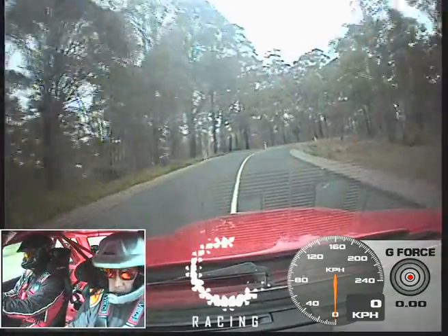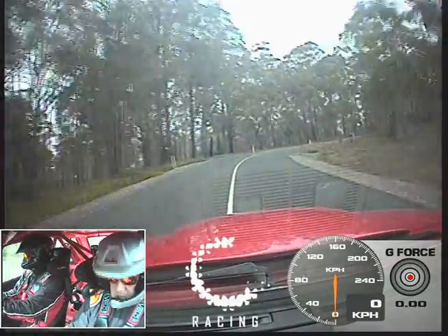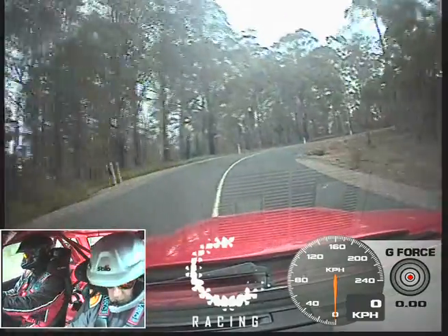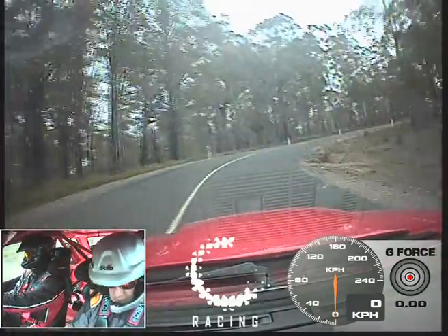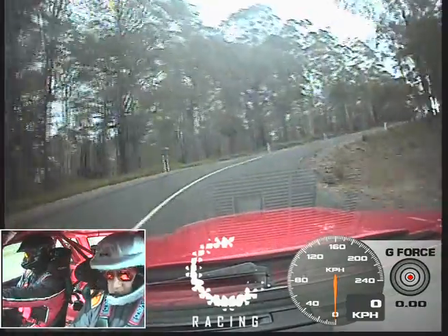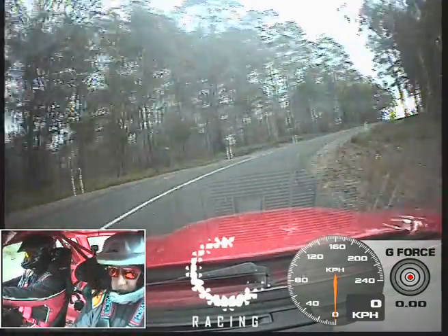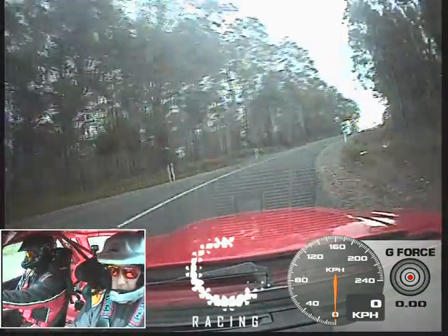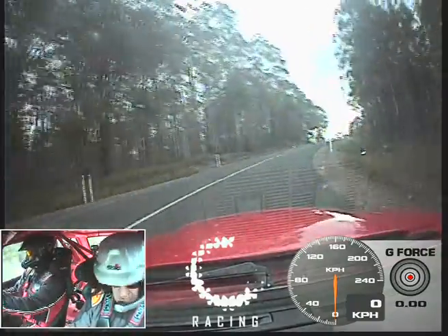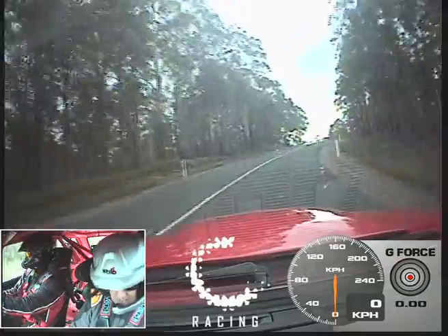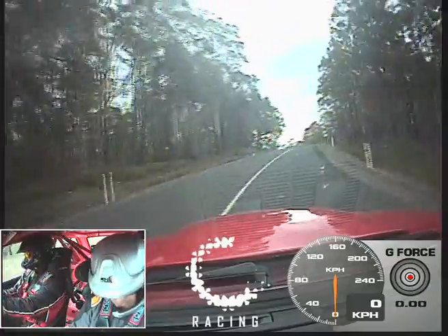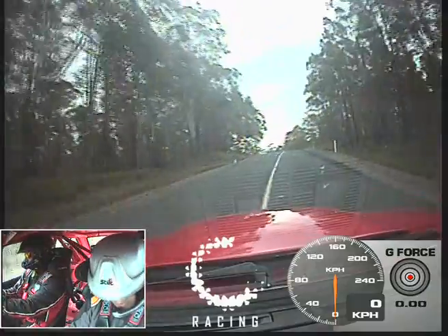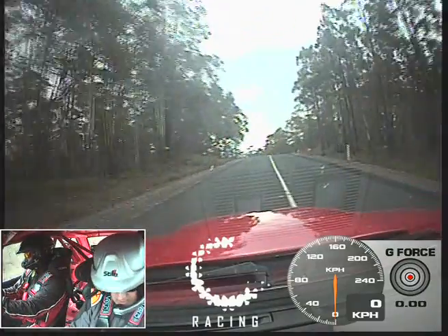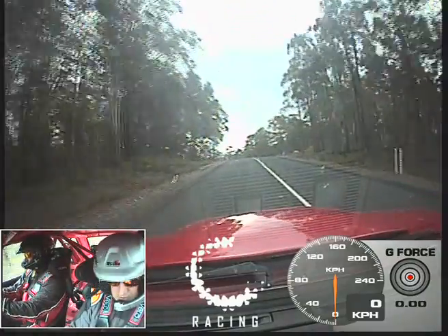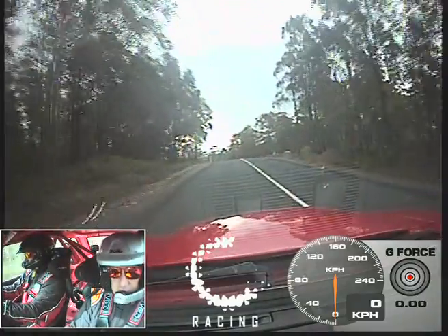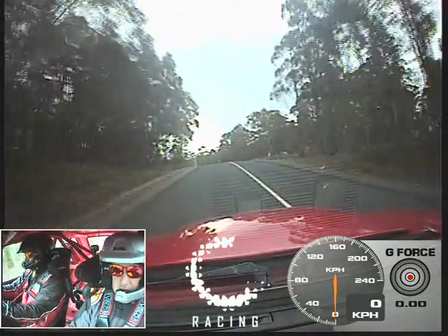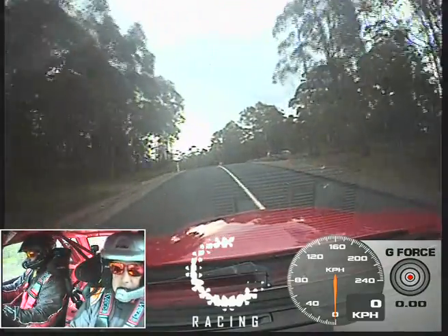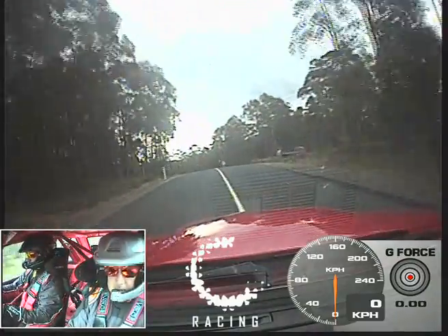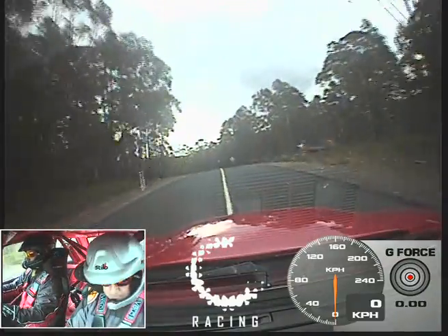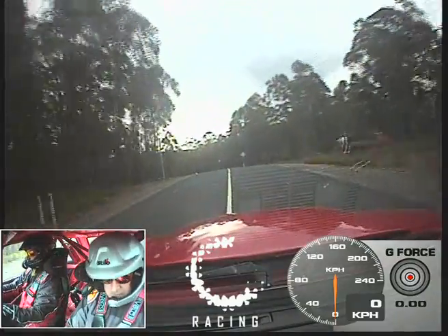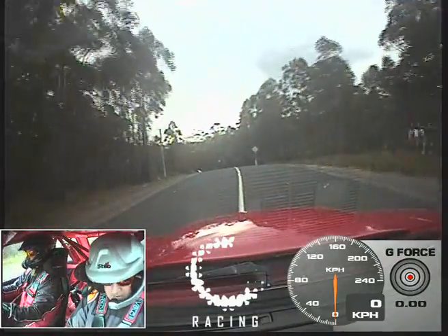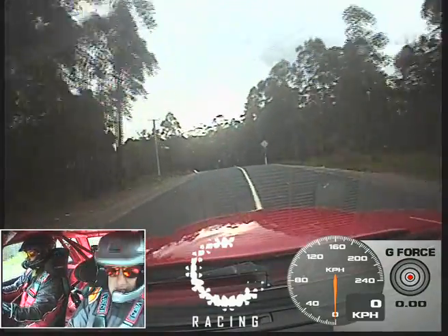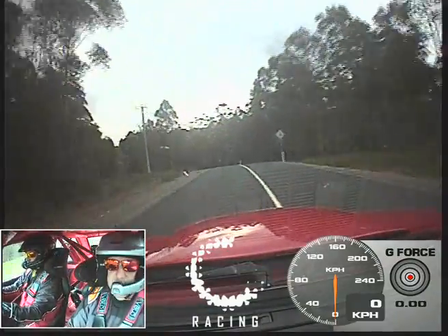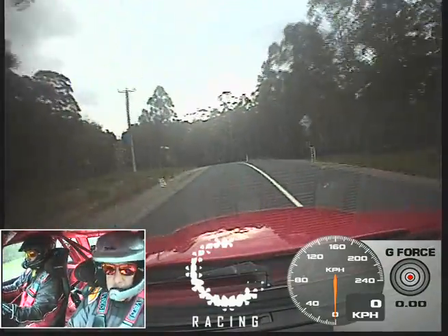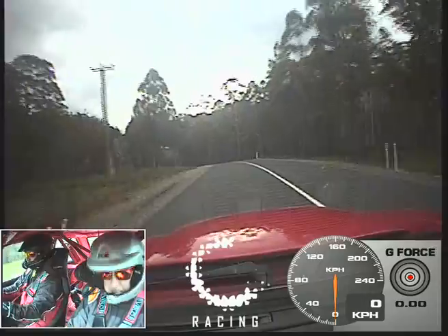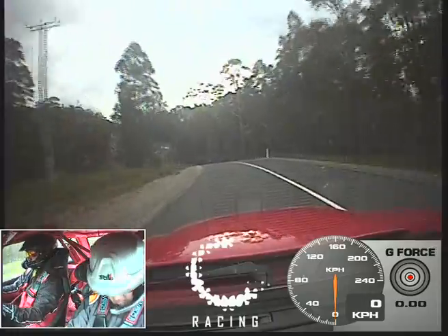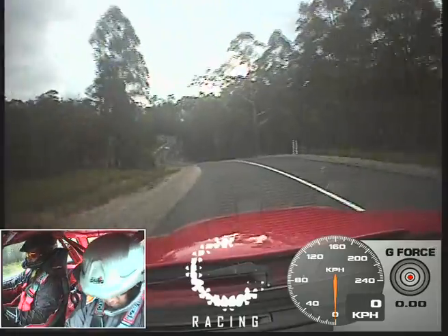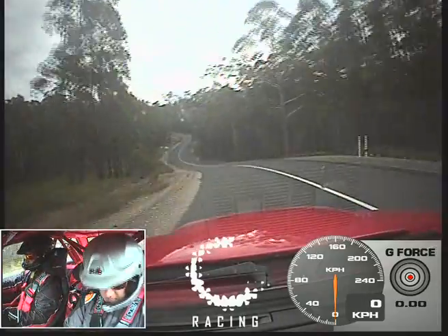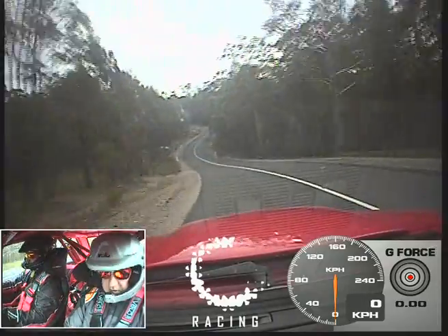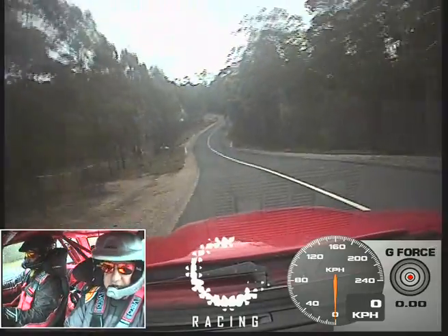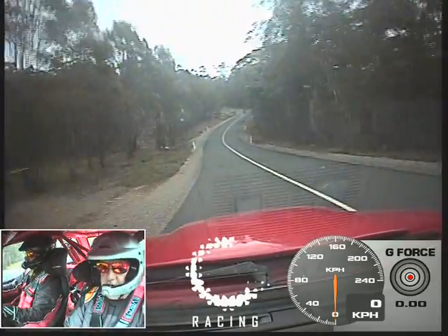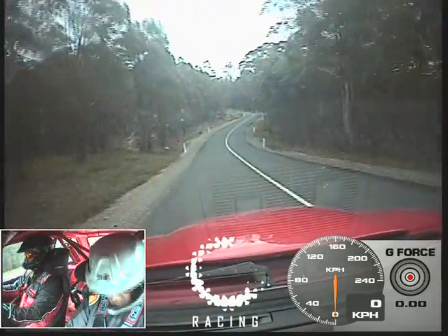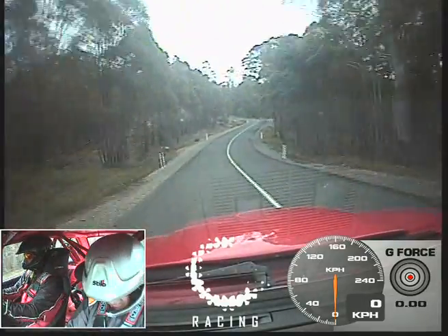Long crest, 9 left. Straight 100. 8 left long, into a 7 right on crest.